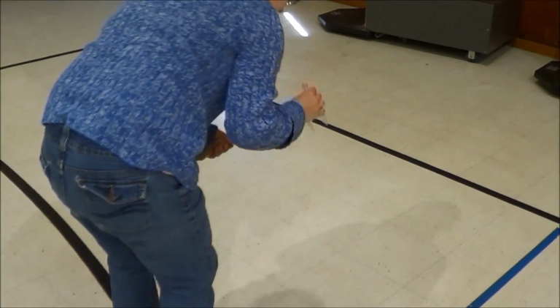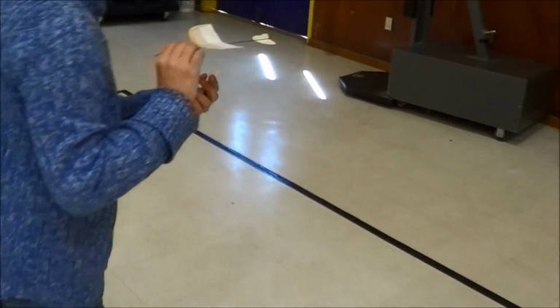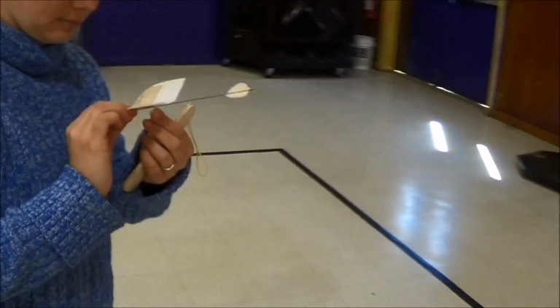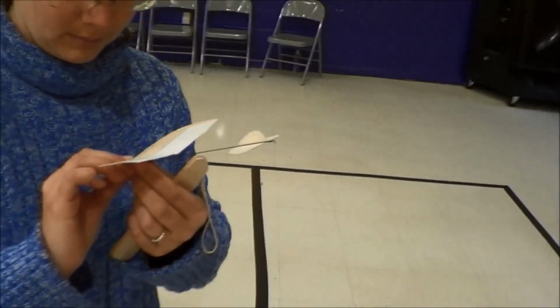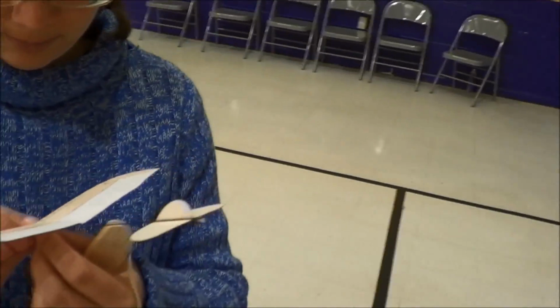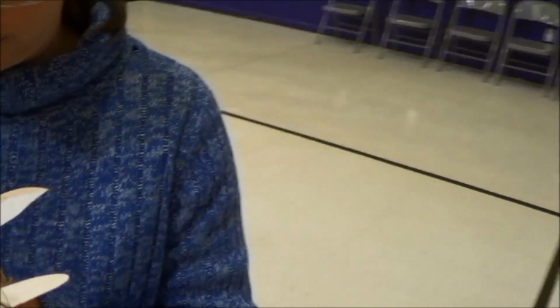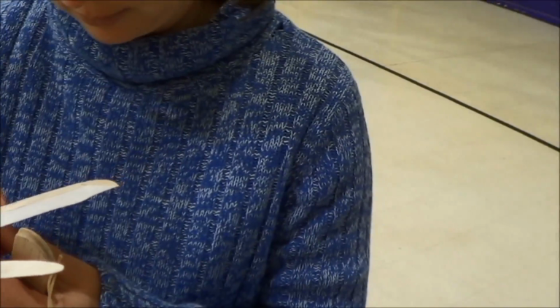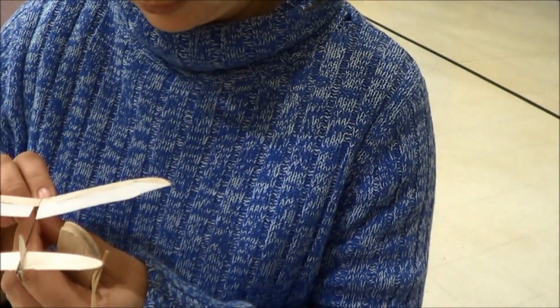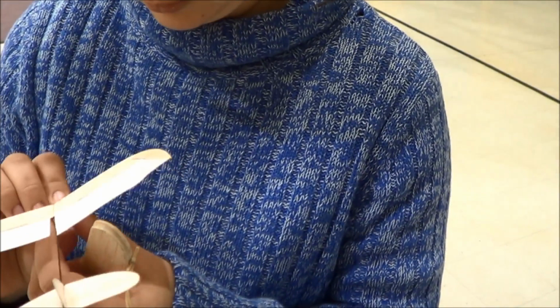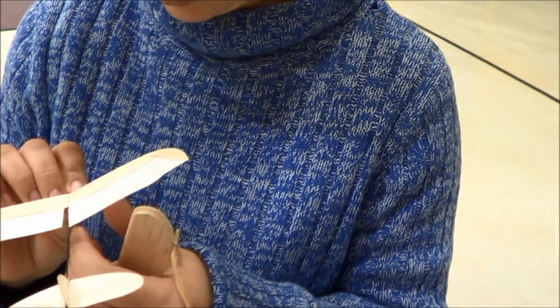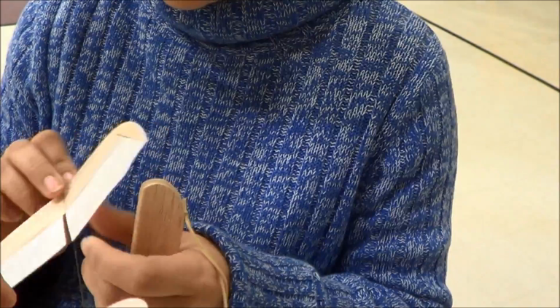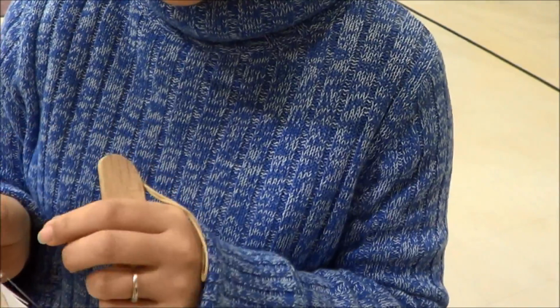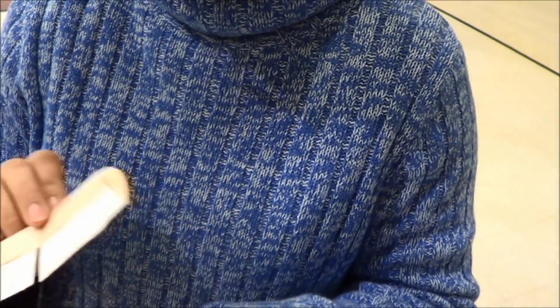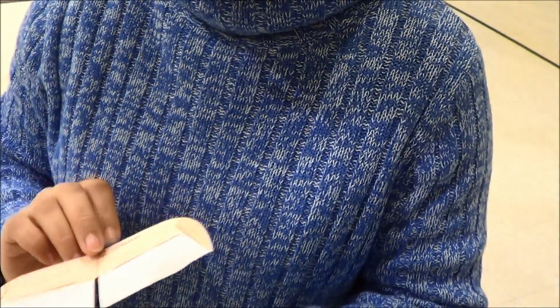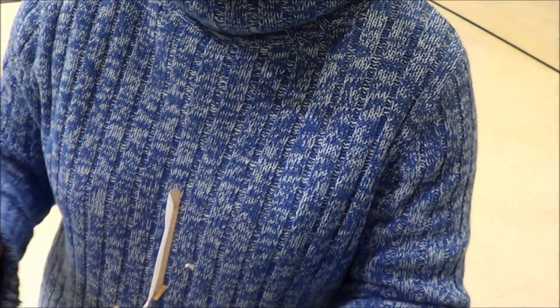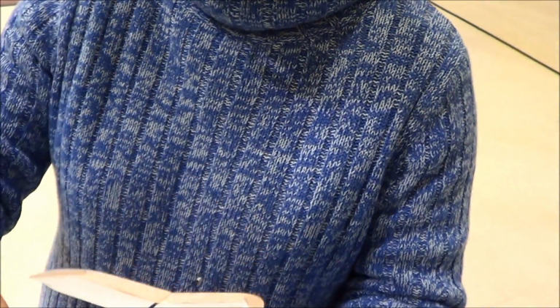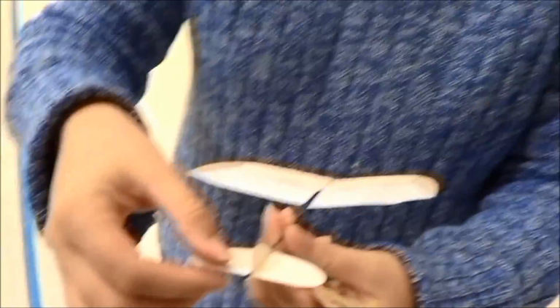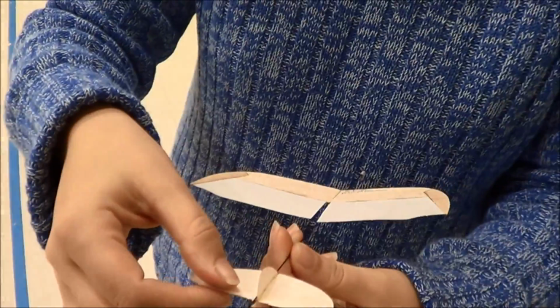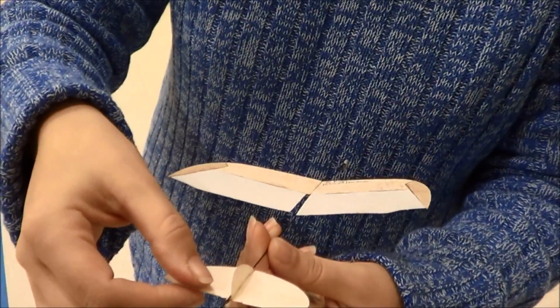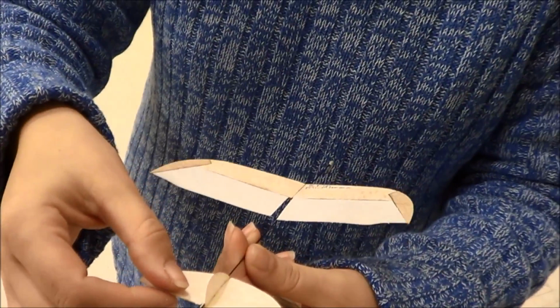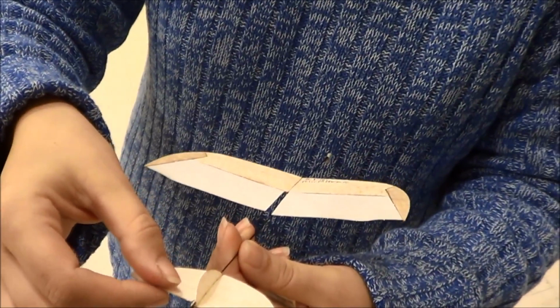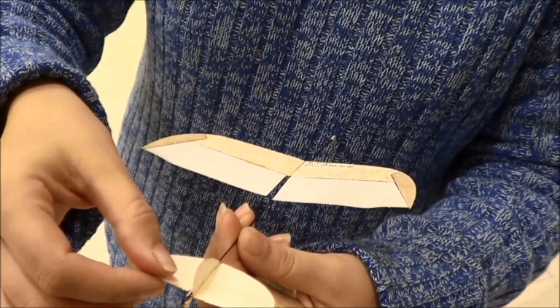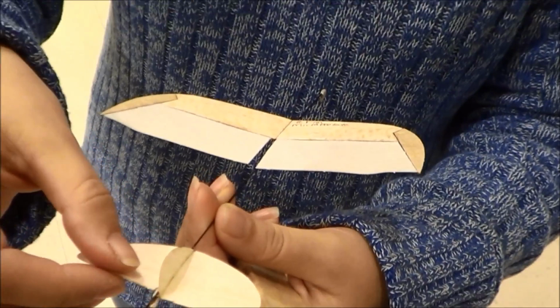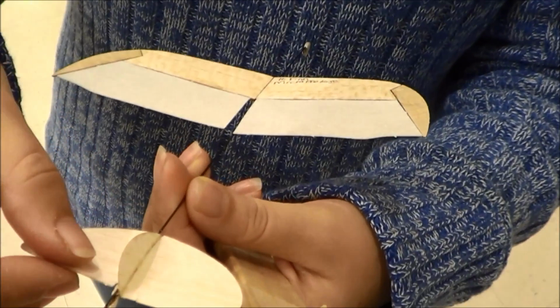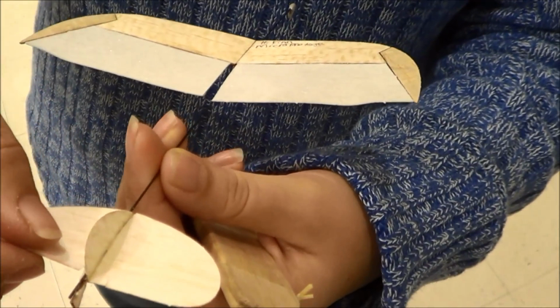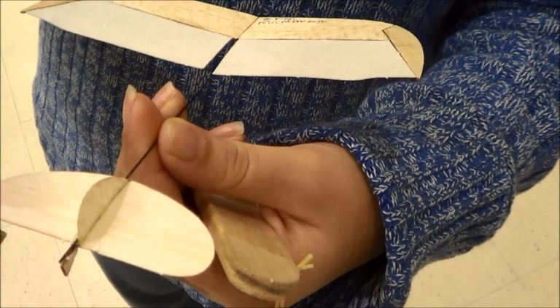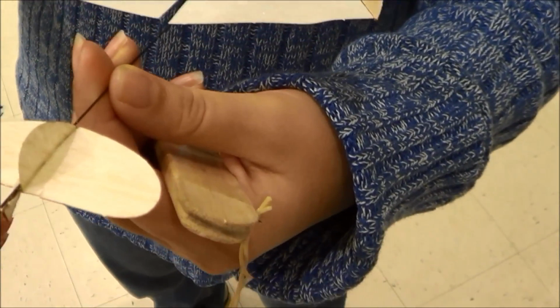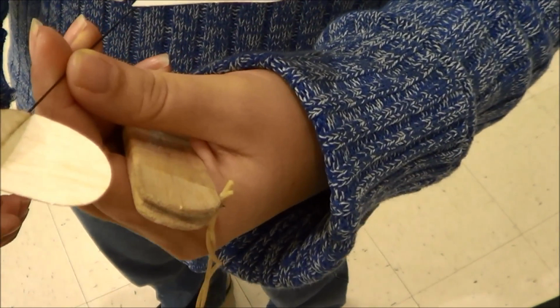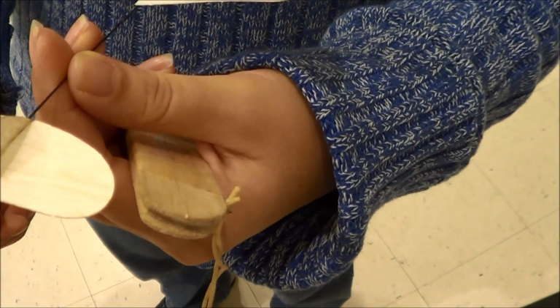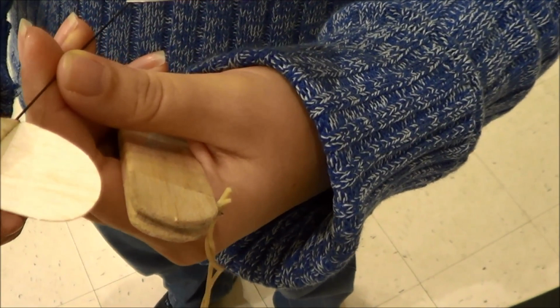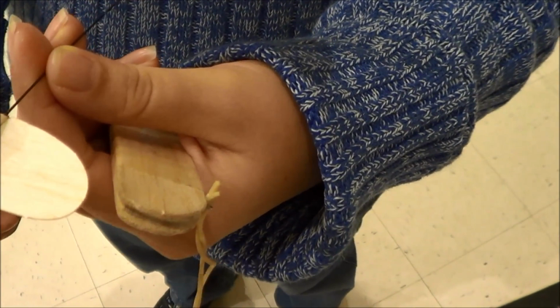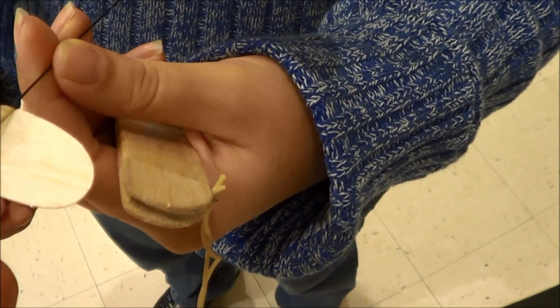Alright, so left side of the stab — bend up just a little bit, just a tiny little bit. It's actually cracking some back here, I don't know why.